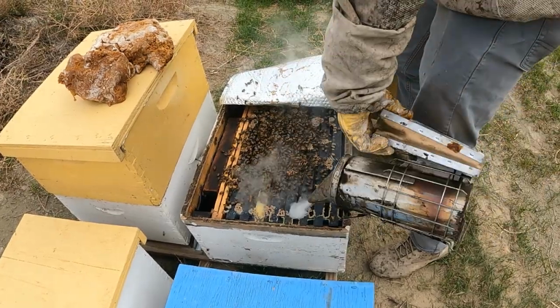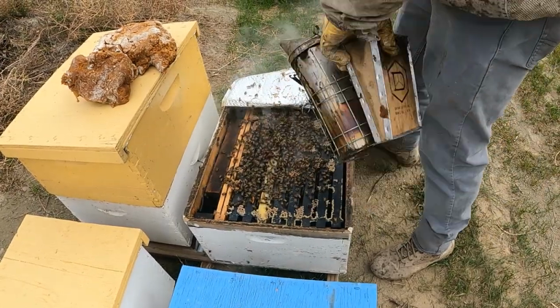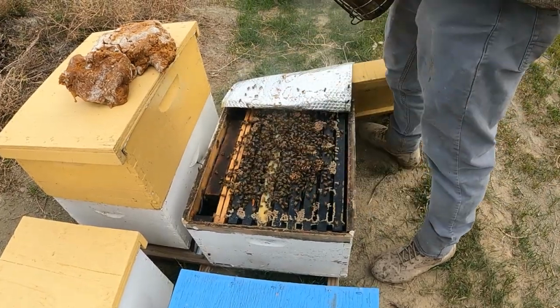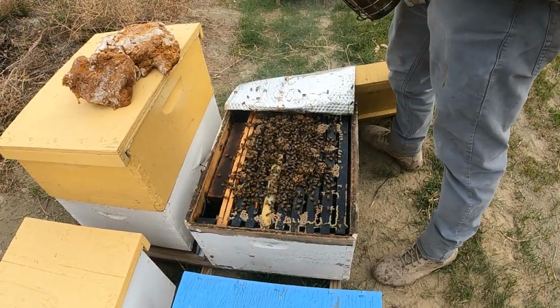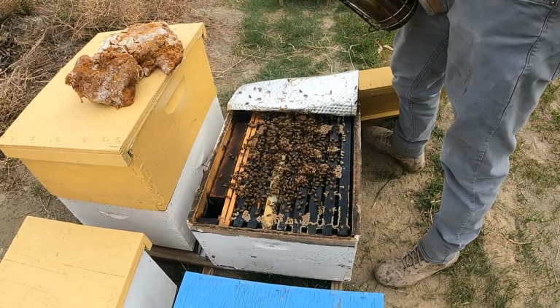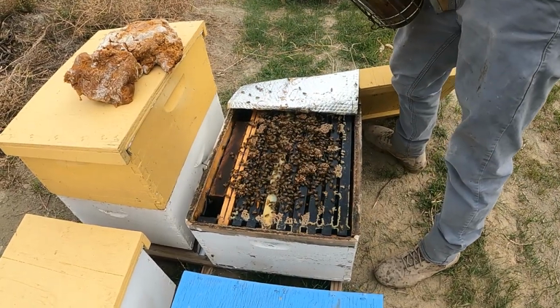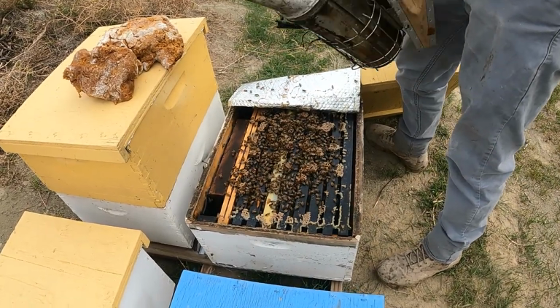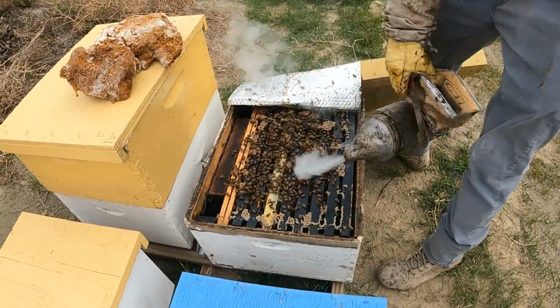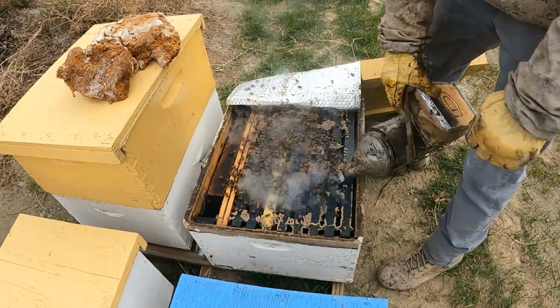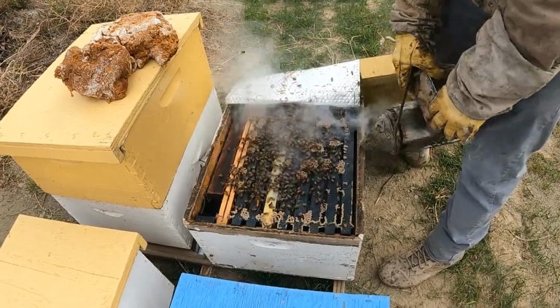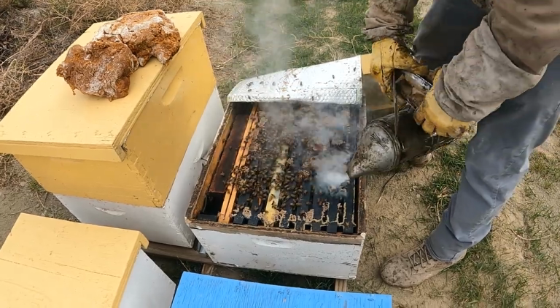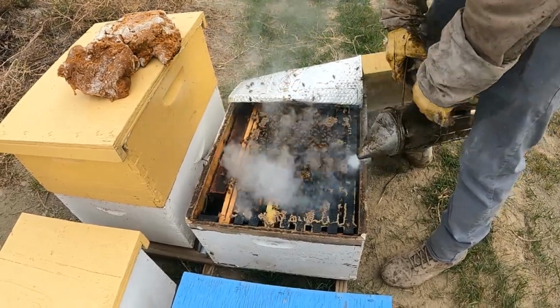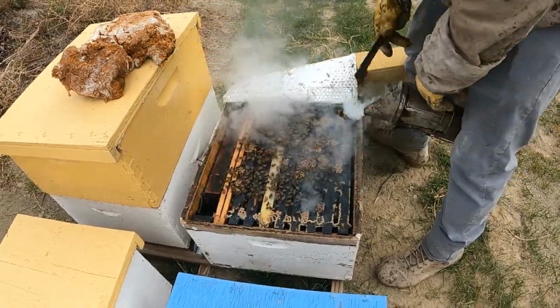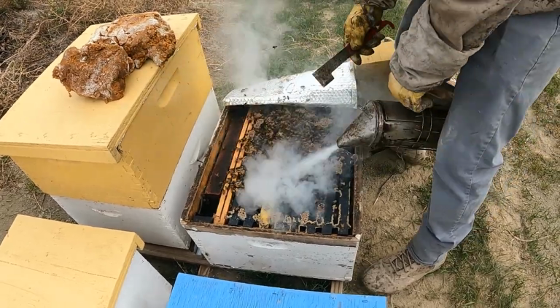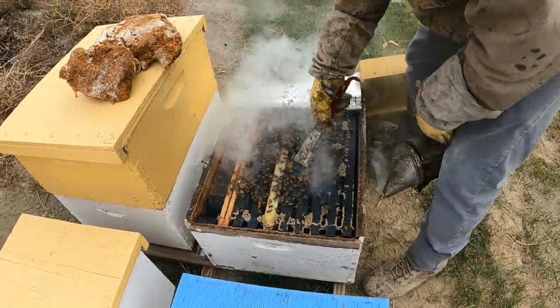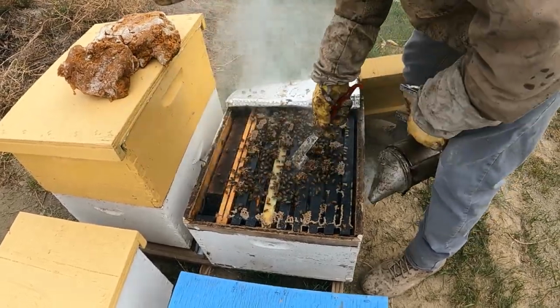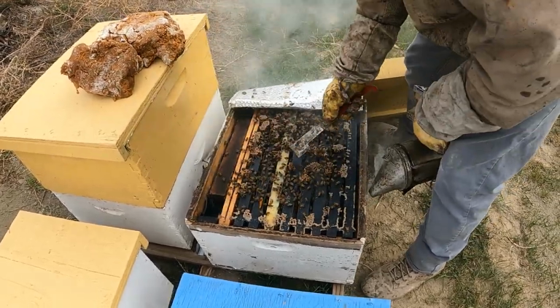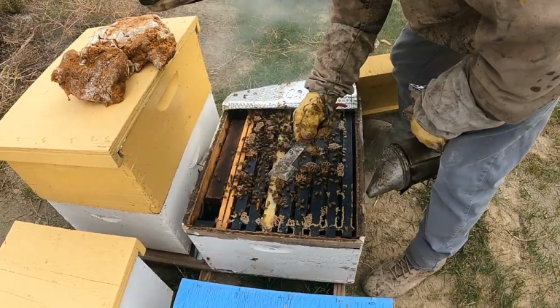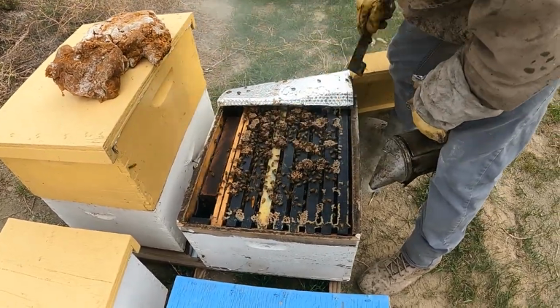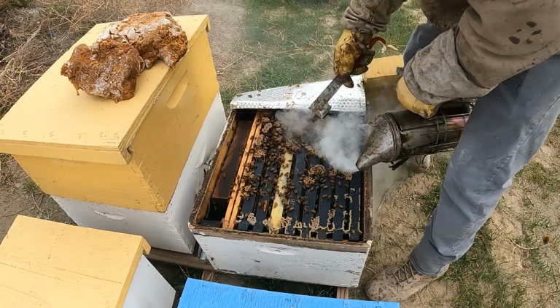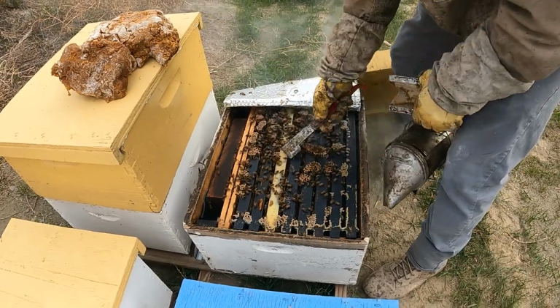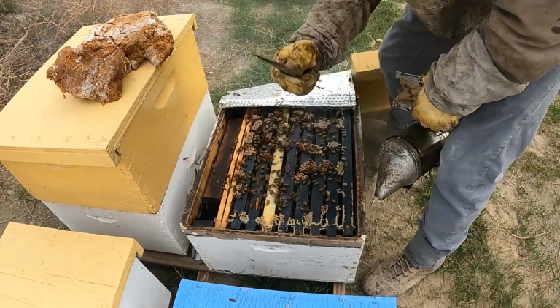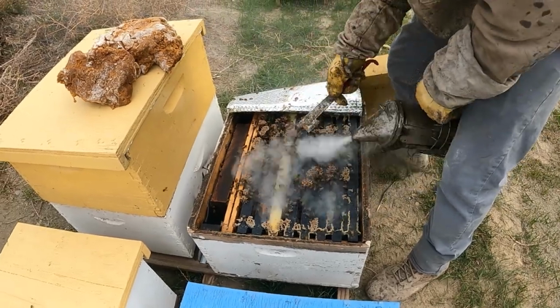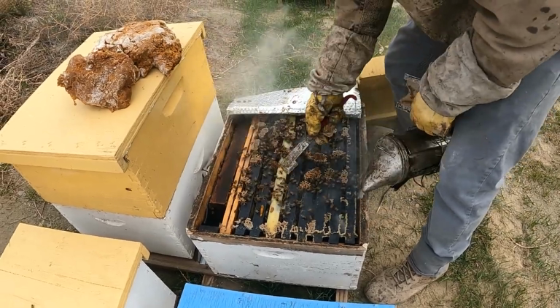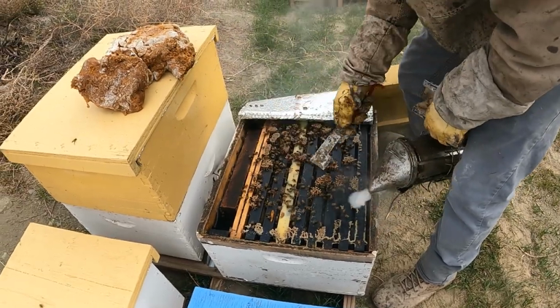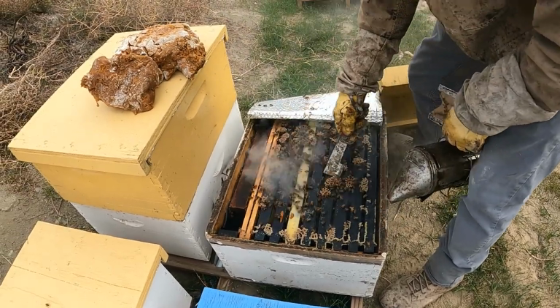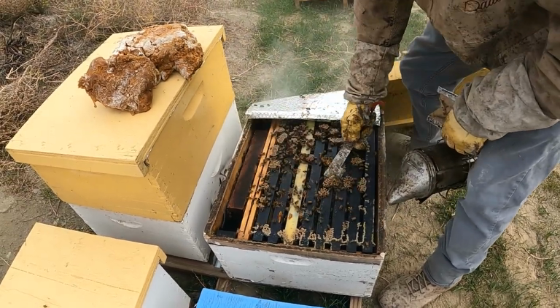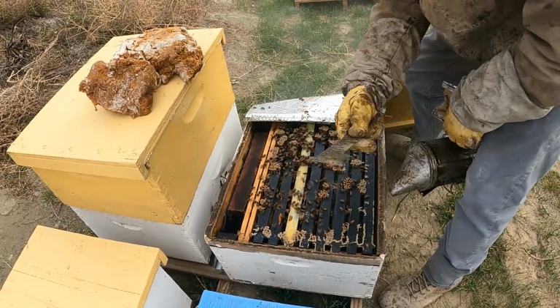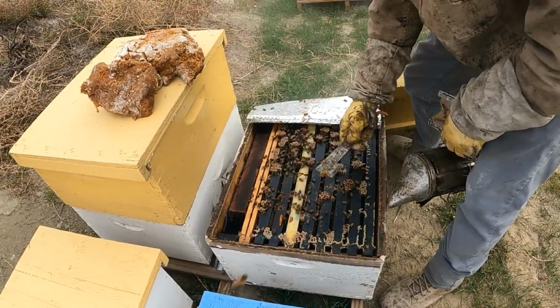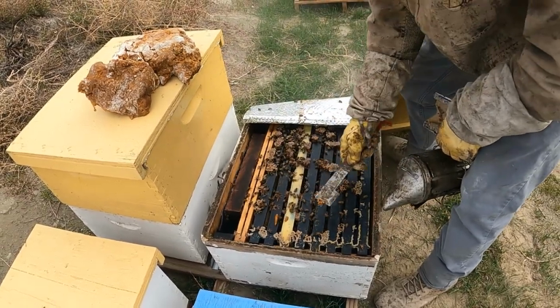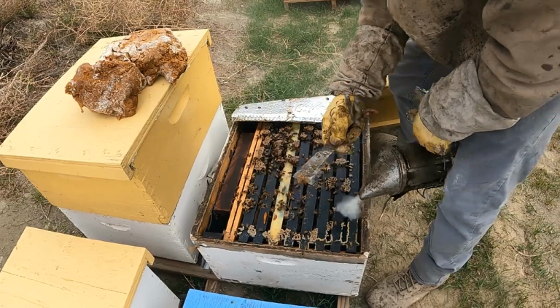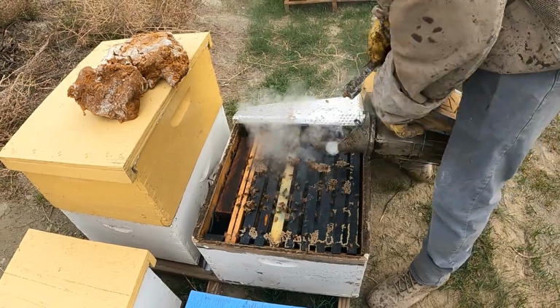It's a little cold — only about 50 degrees — so I wouldn't be pulling brood right now. I need everything to go well for these bees, so we're not going to be pulling anything. We'll just be feeding them and watching them grow.